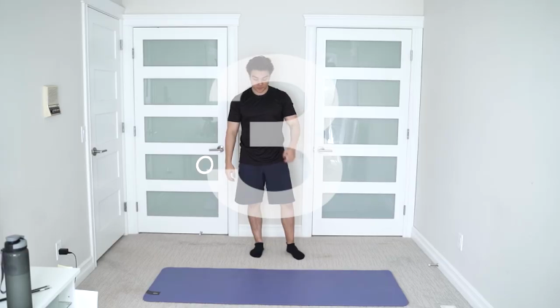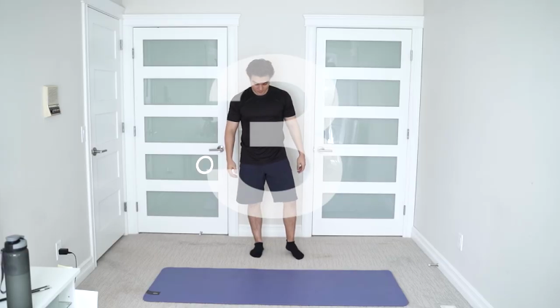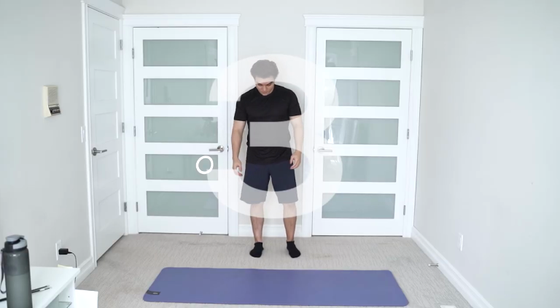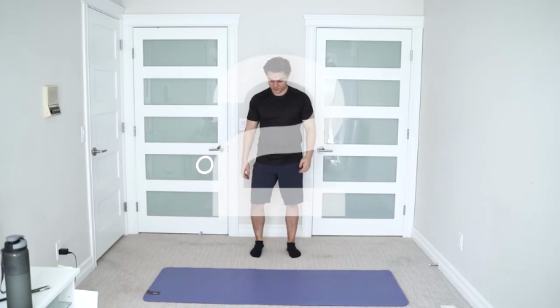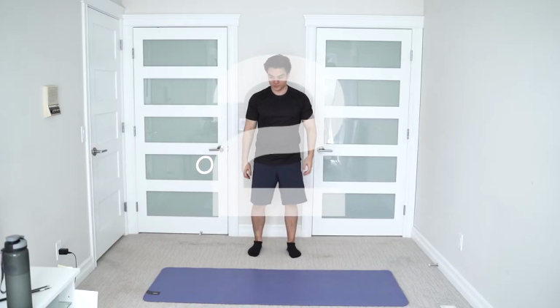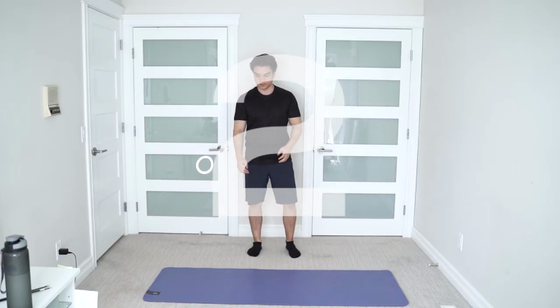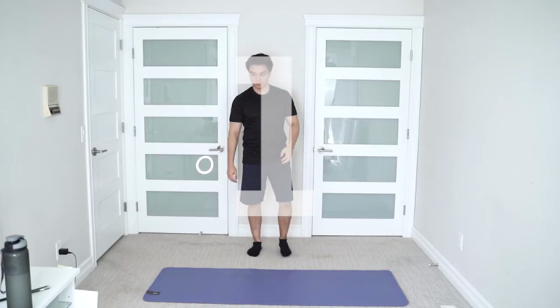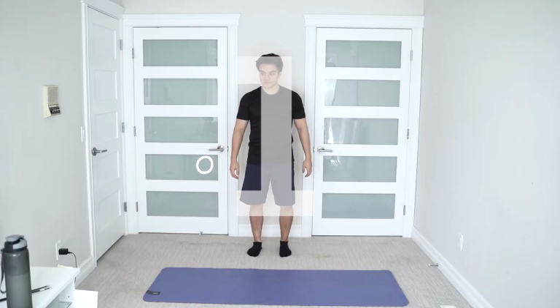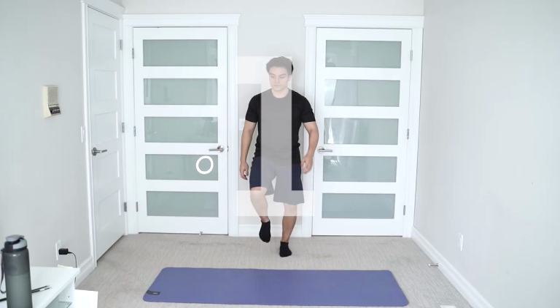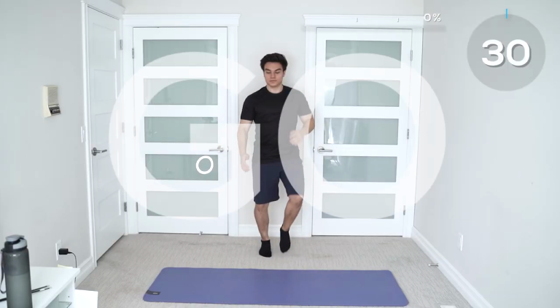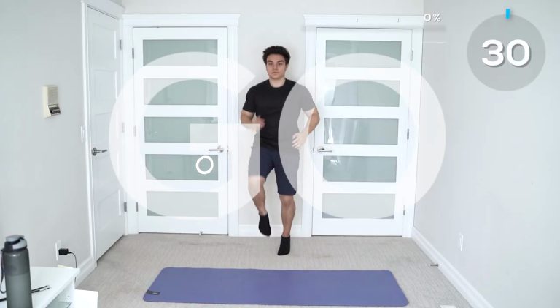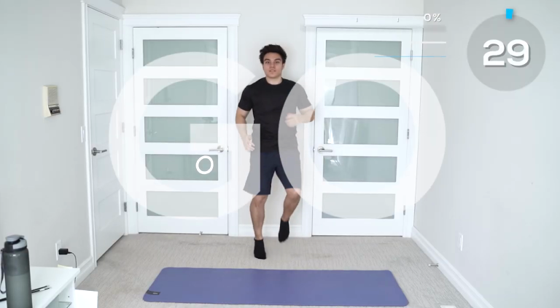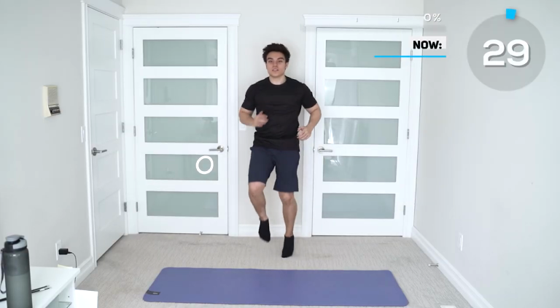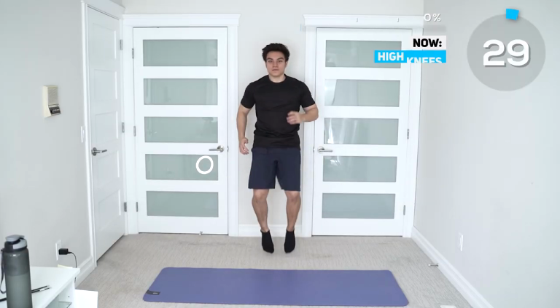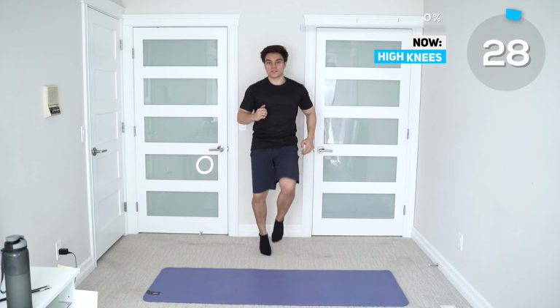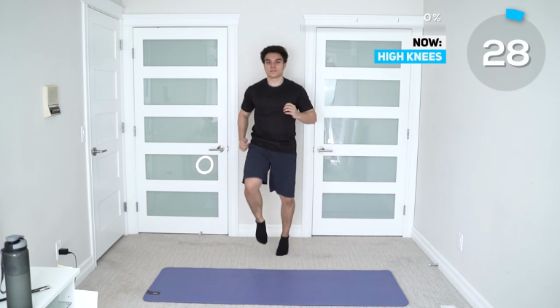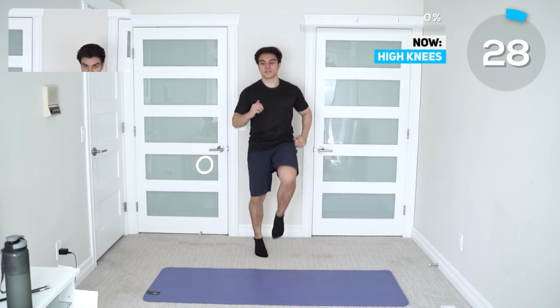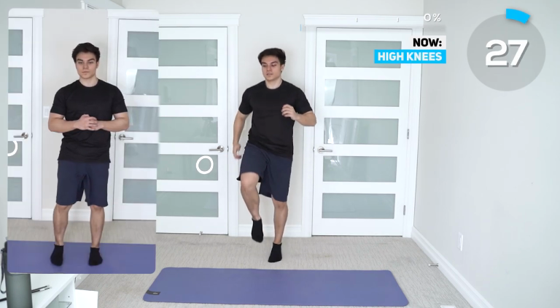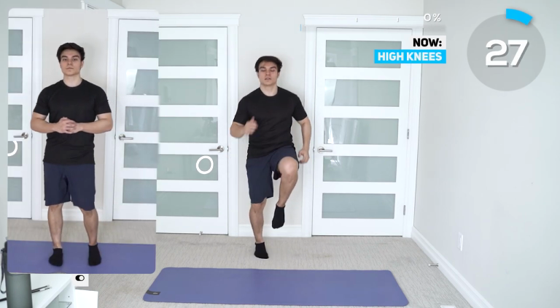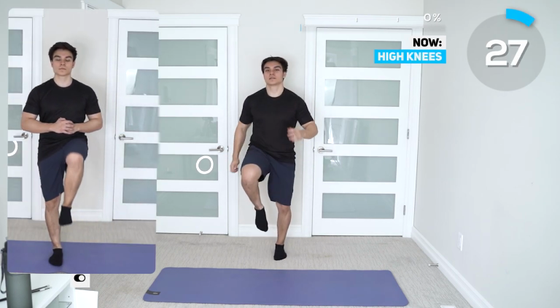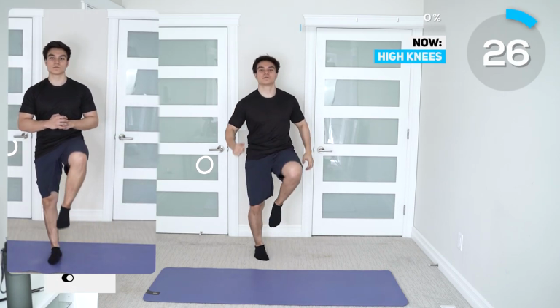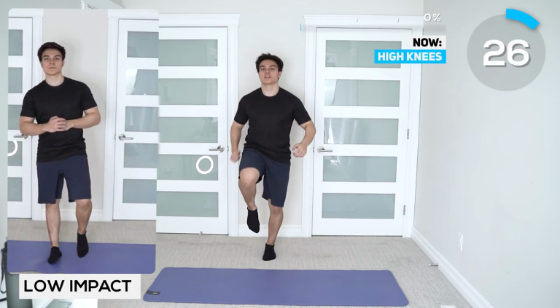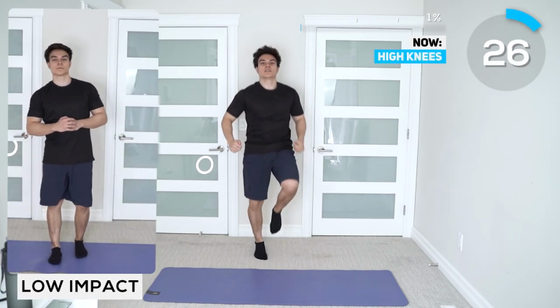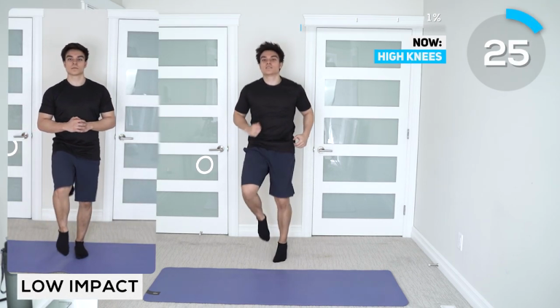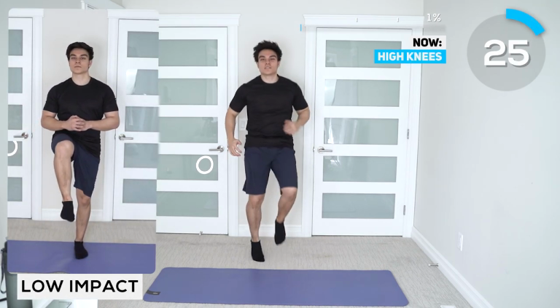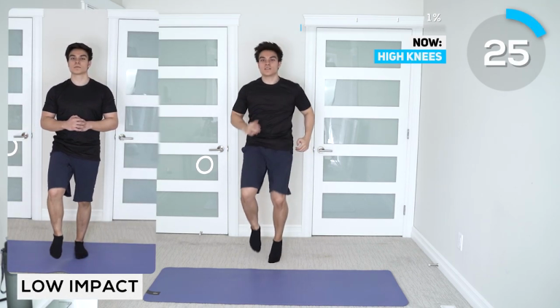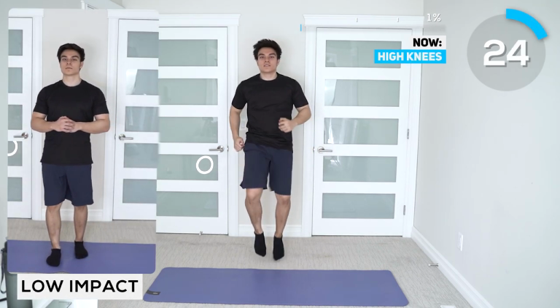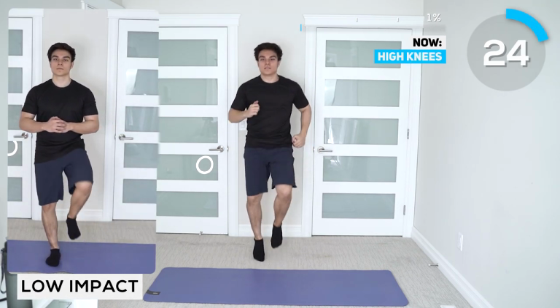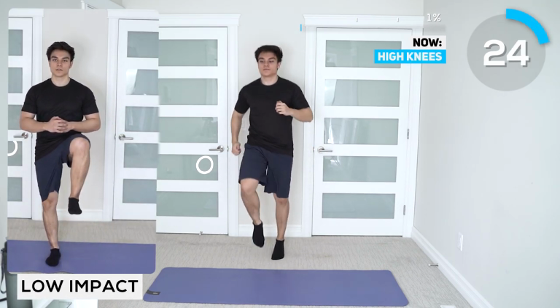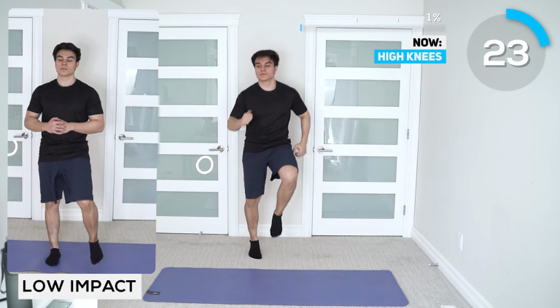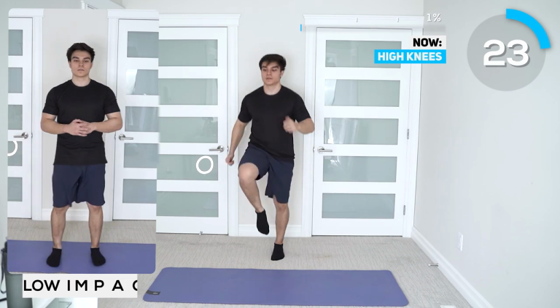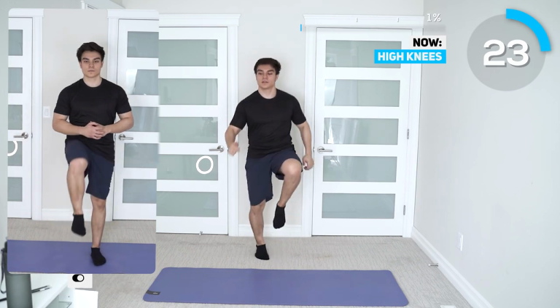So this full body 13-minute workout routine consists of 20 exercises, 30 seconds on, 10 to 25 seconds off. Starting it off with high knees — try to keep those knees at 90 degrees.